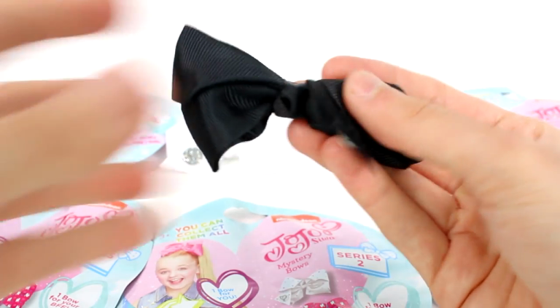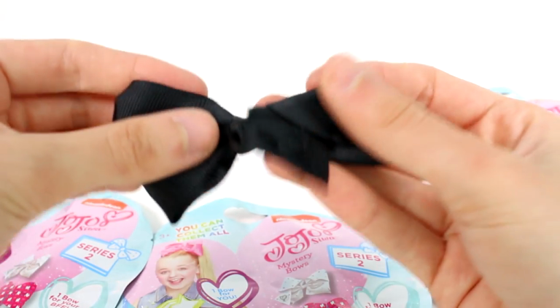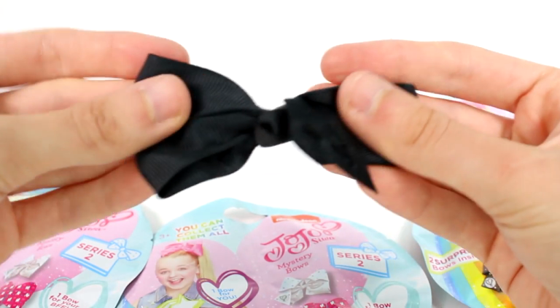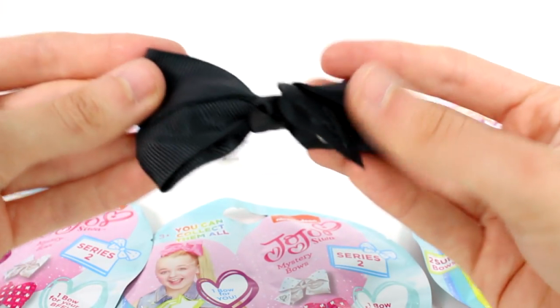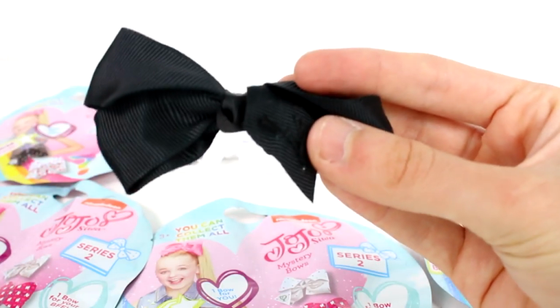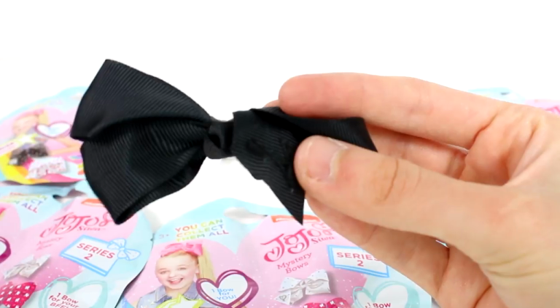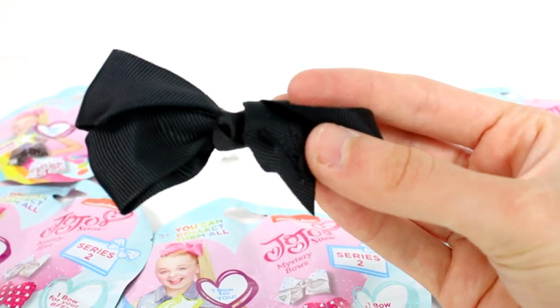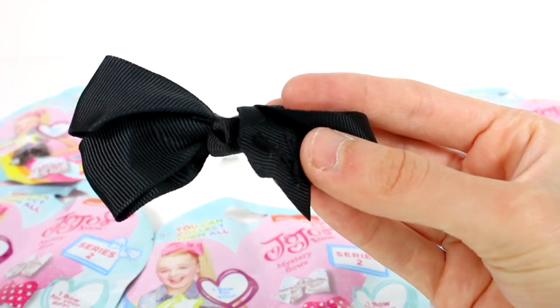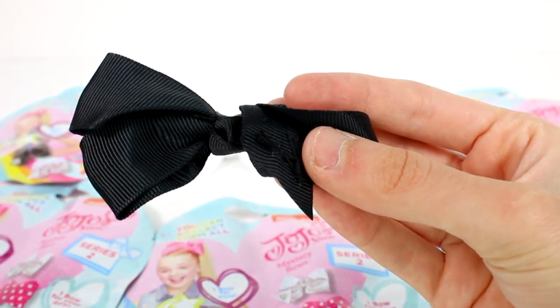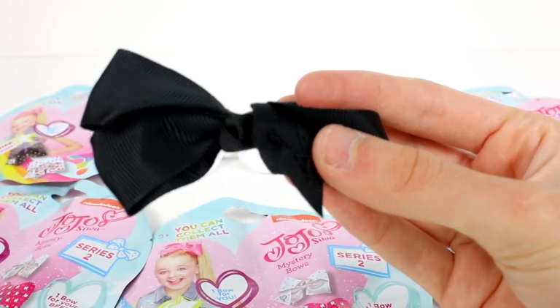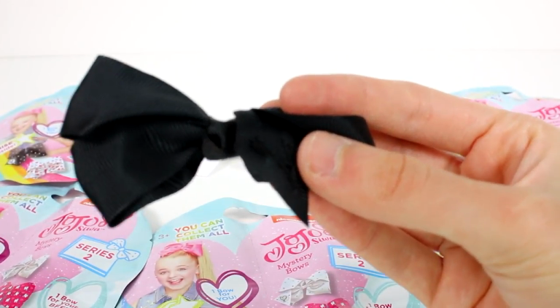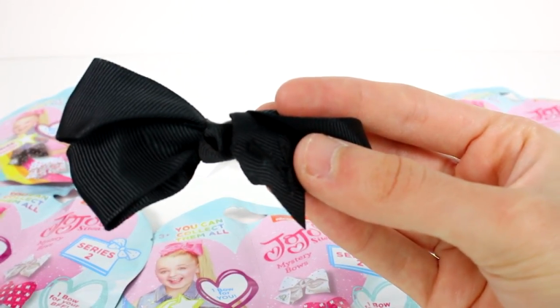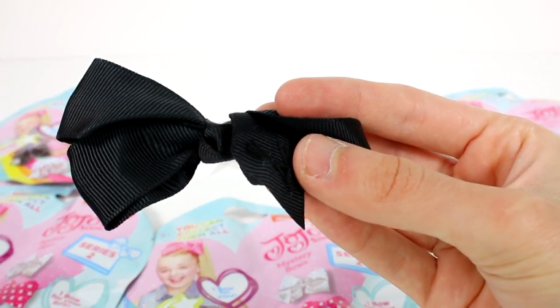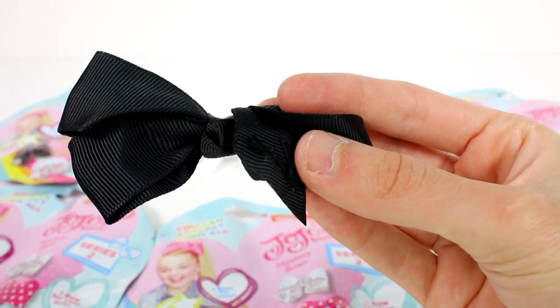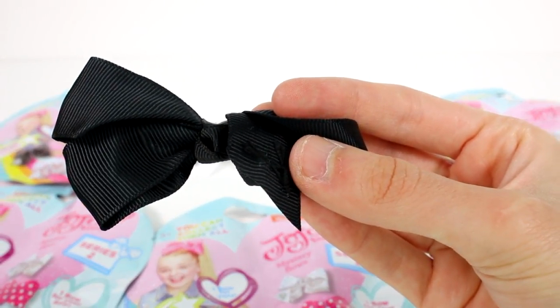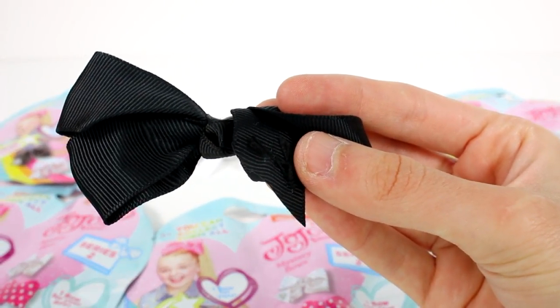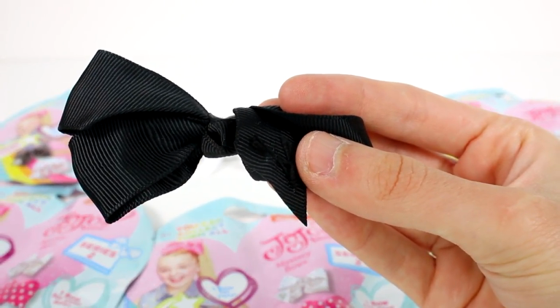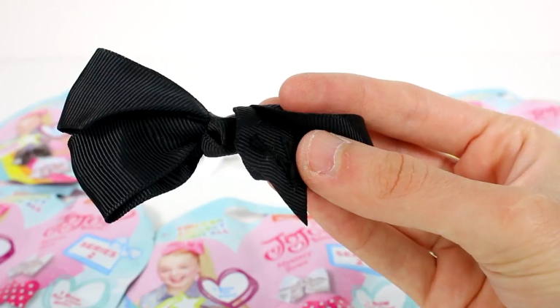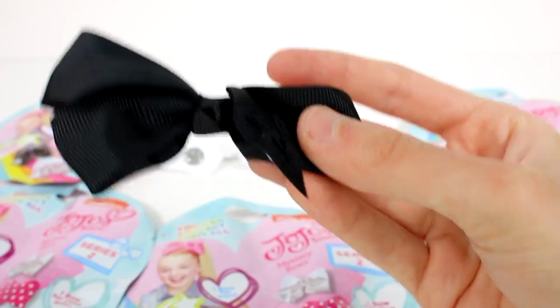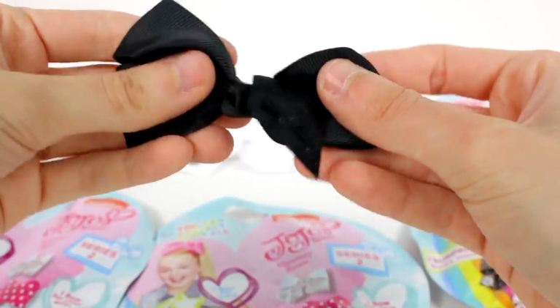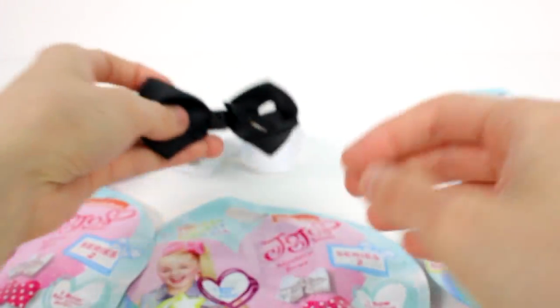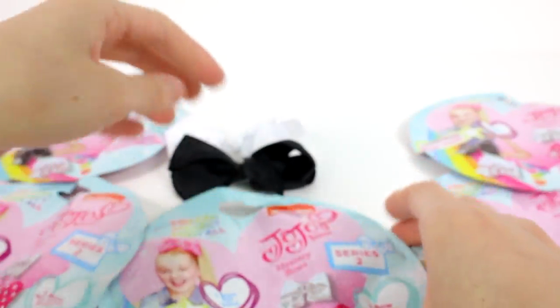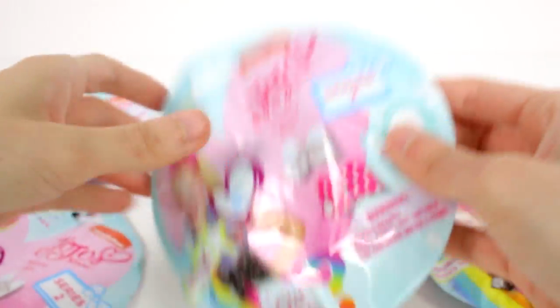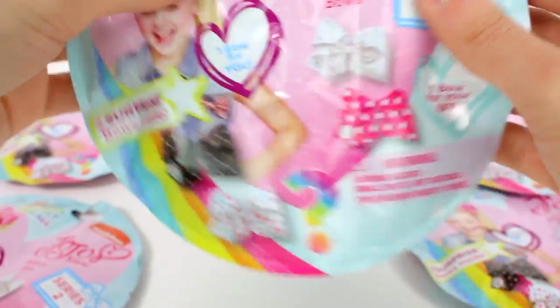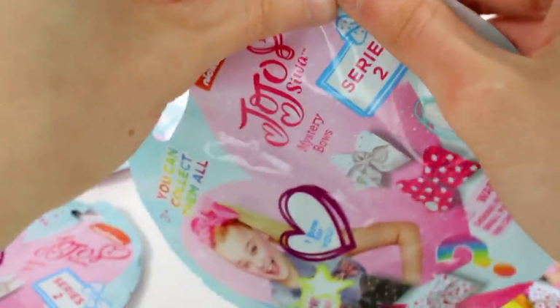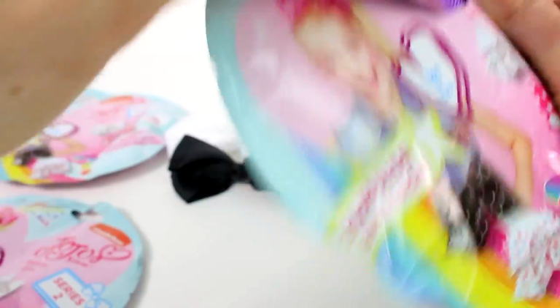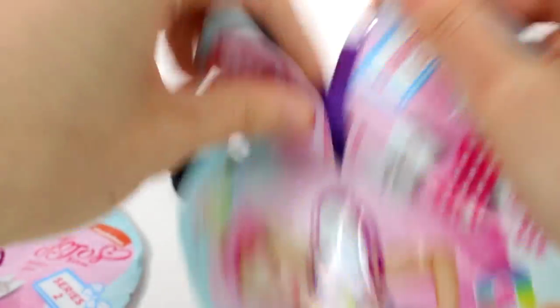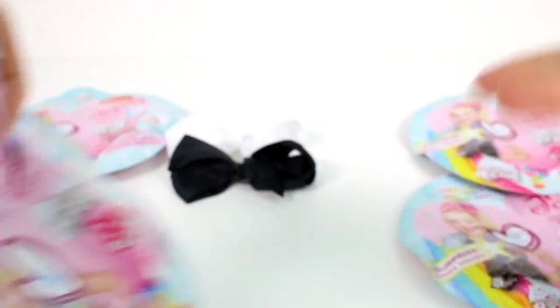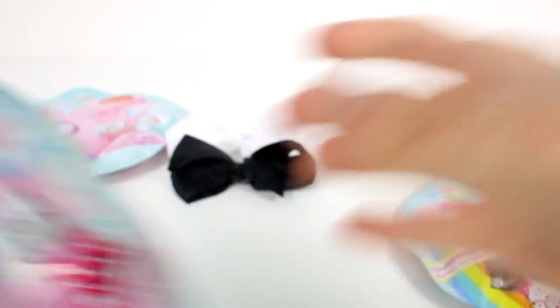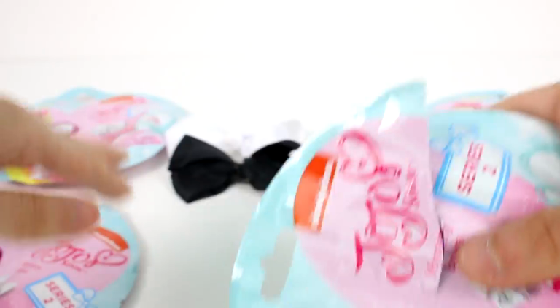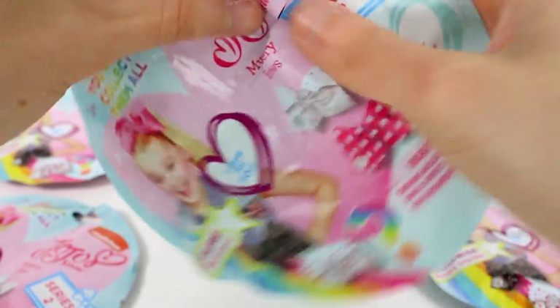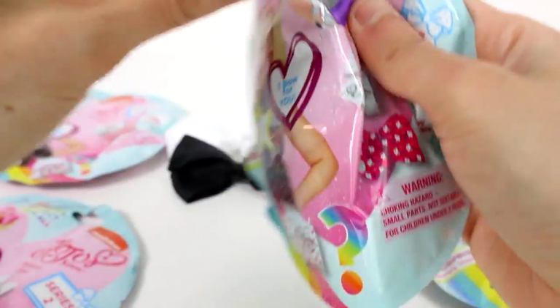That's super cute. I like these bows. They're amazing, they're so cute. And you can use them for, well, obviously your hair. You can use them for dolls, you can use them for your pets. Let's see what else we have. Now we're on to the Series 2 — sorry, that was Series 1, by the way.